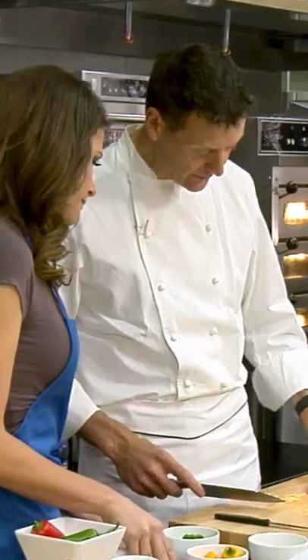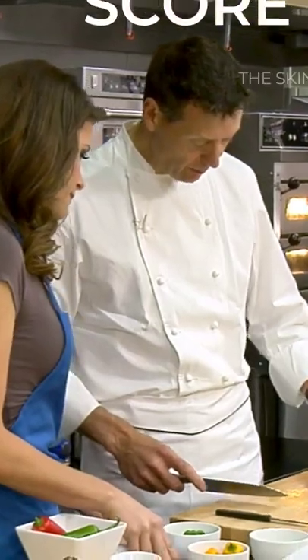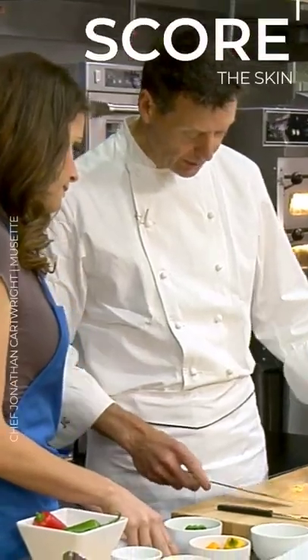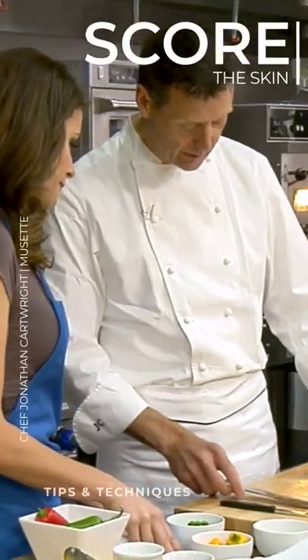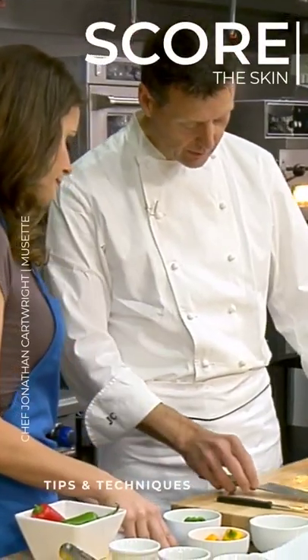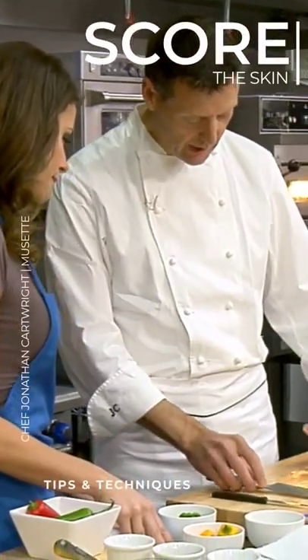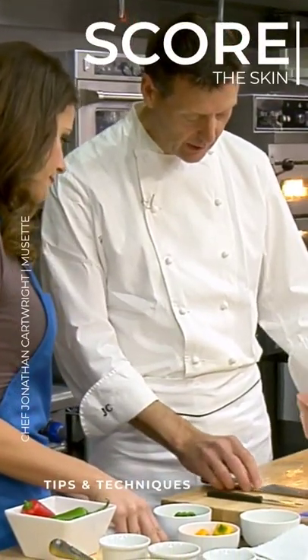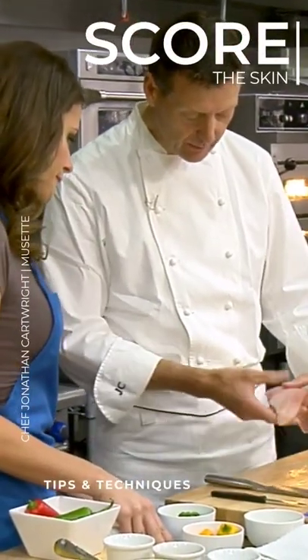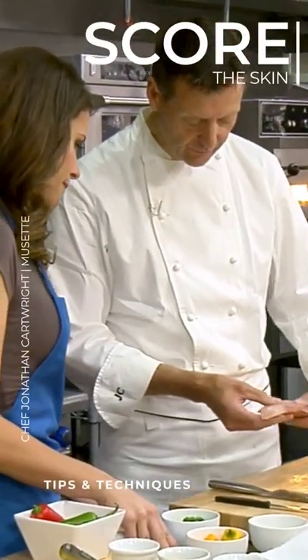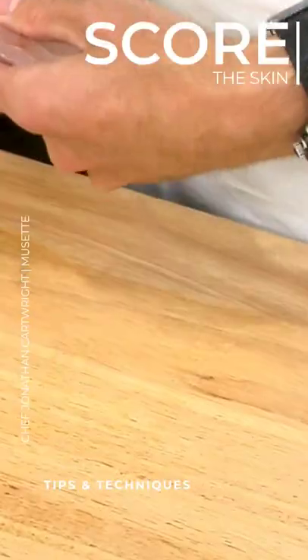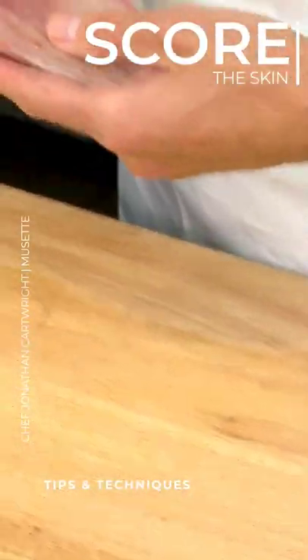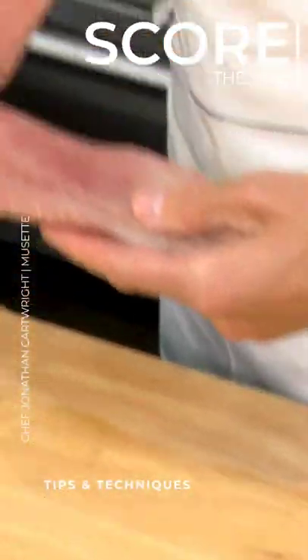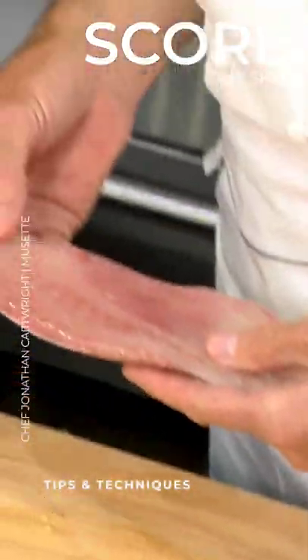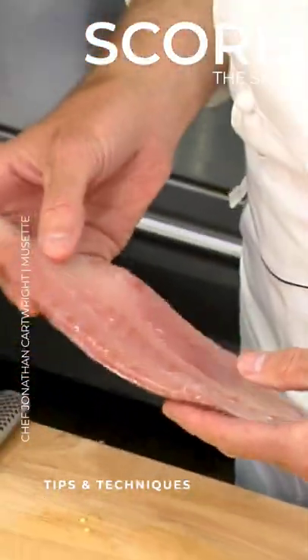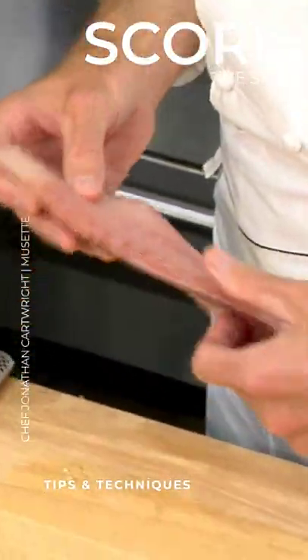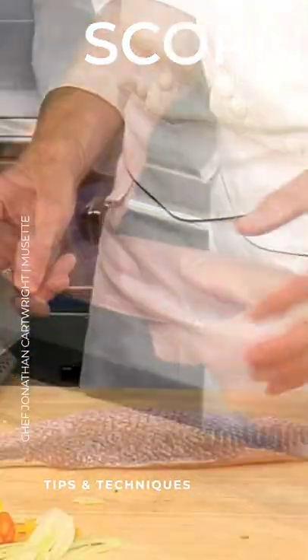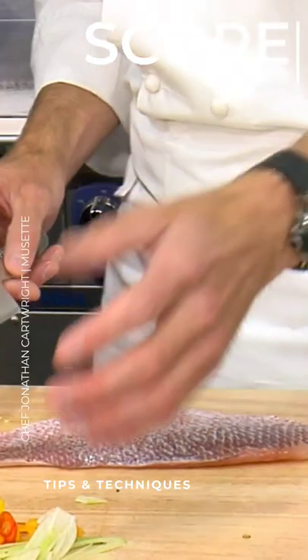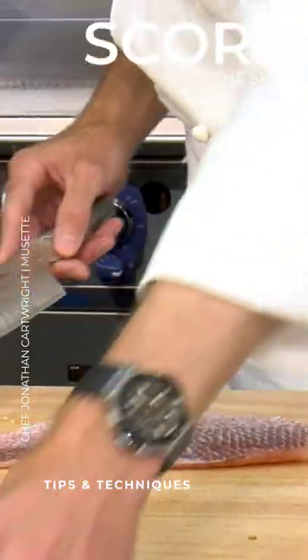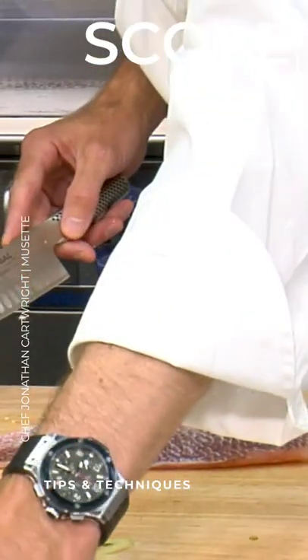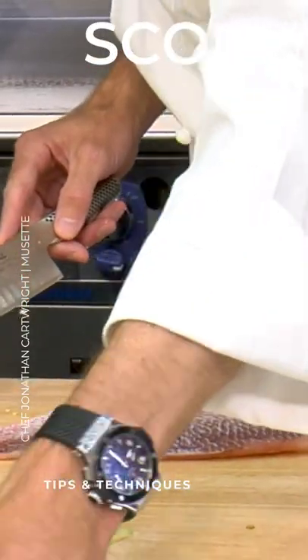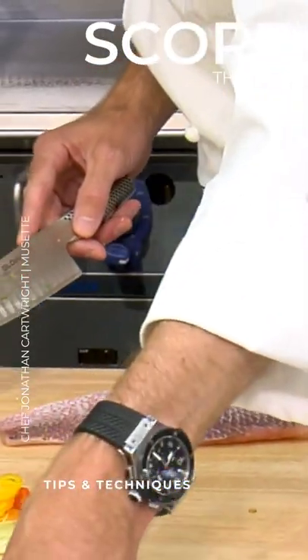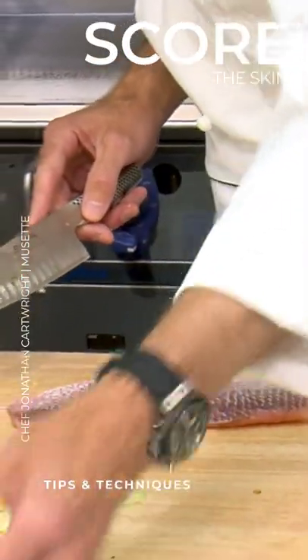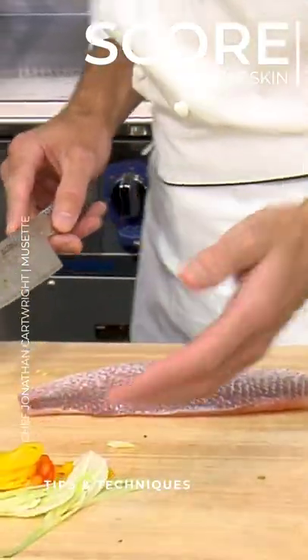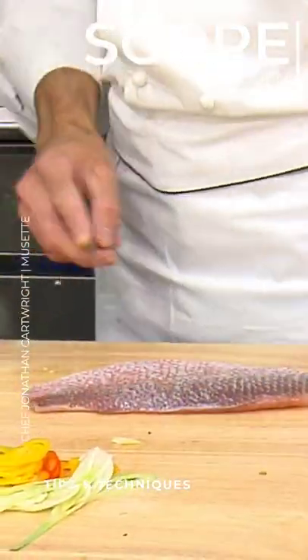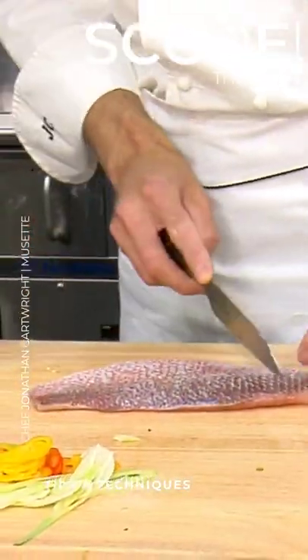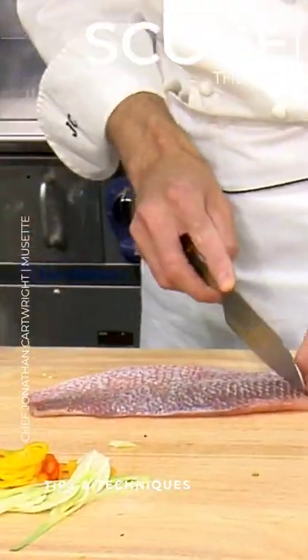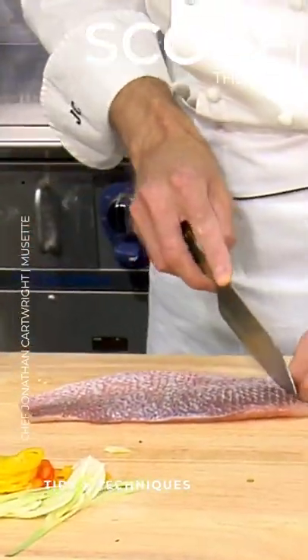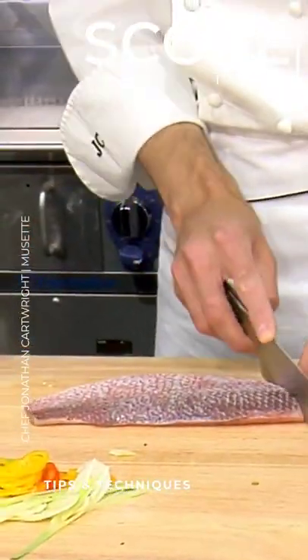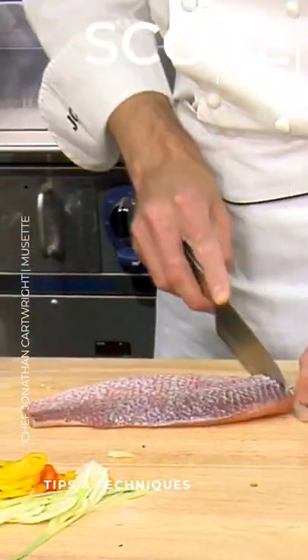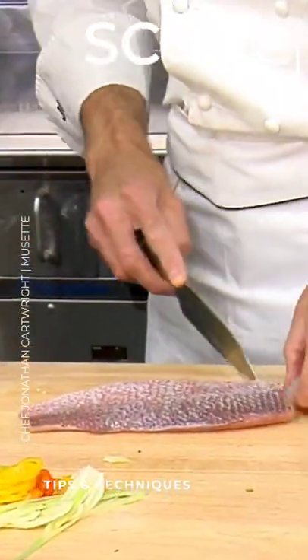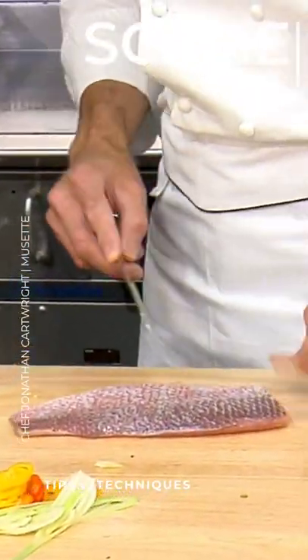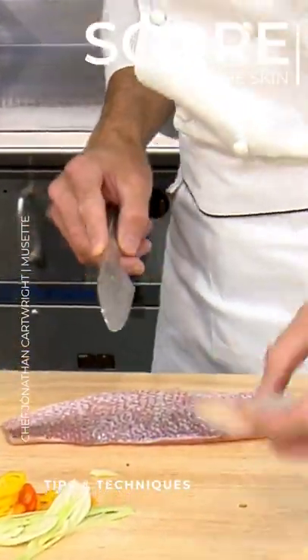It's very important that you get nice fresh fish, so you need a good fishmonger. For this, we're going to cut the nice little pavés, I like to say.